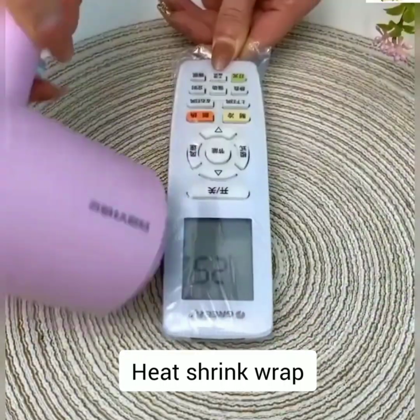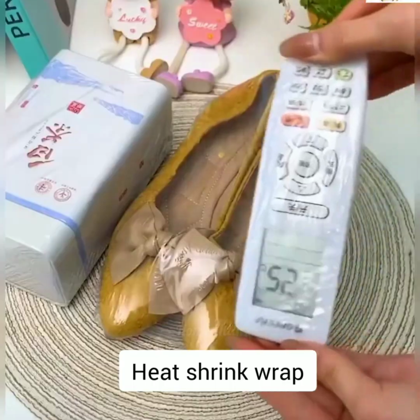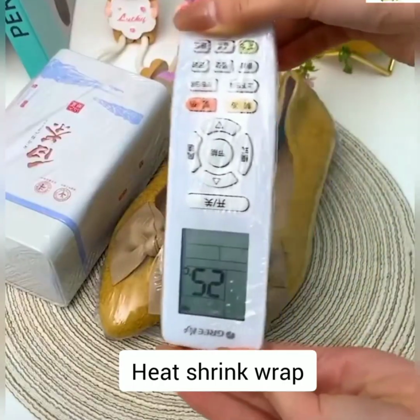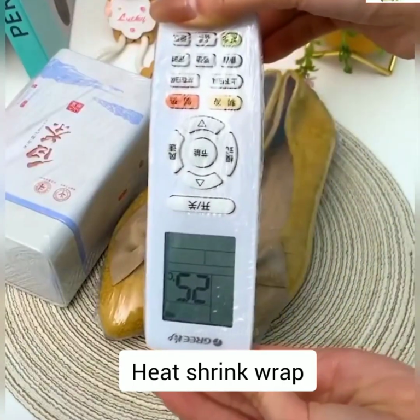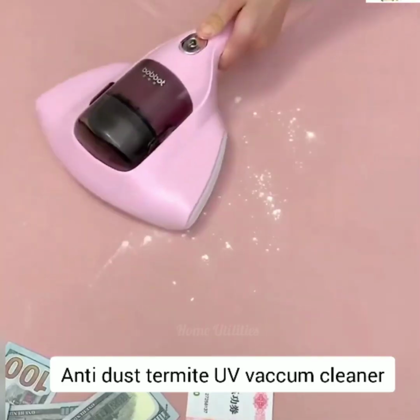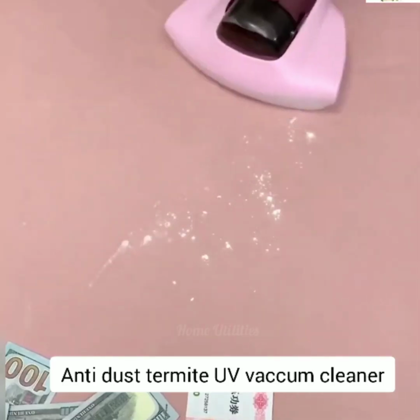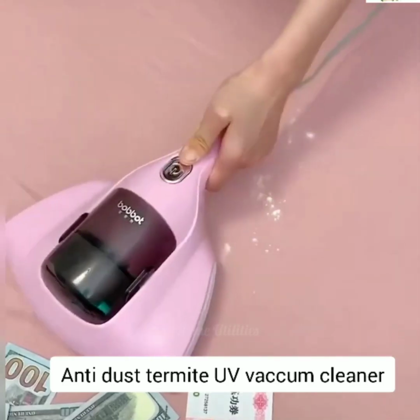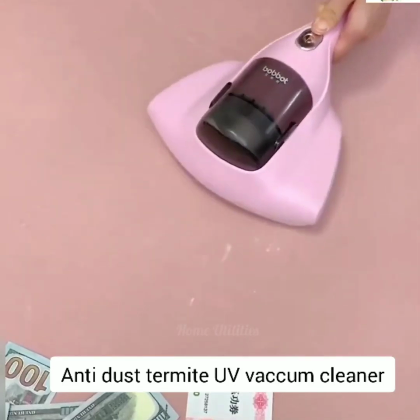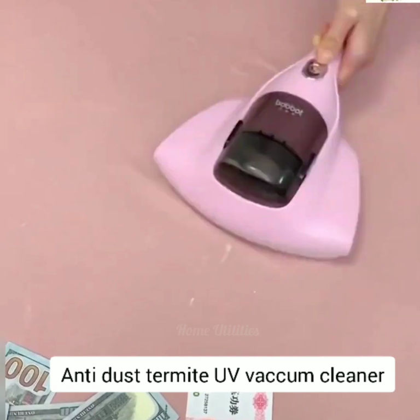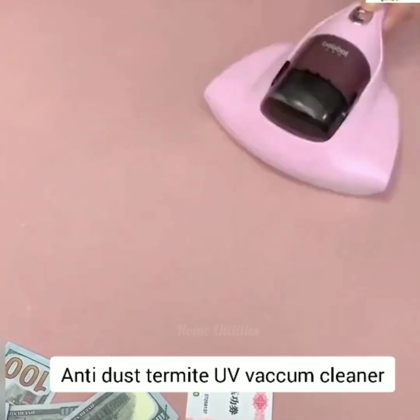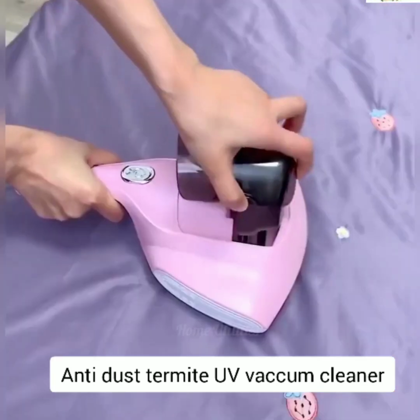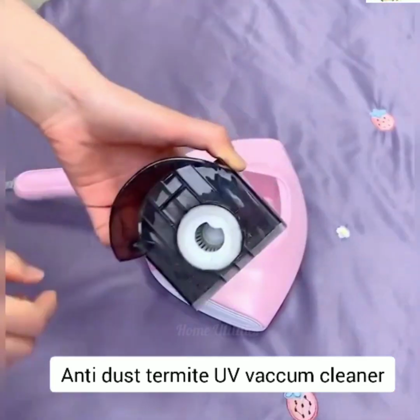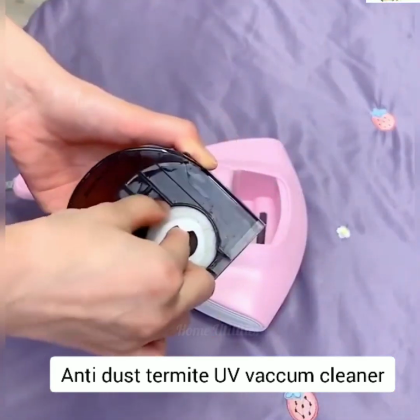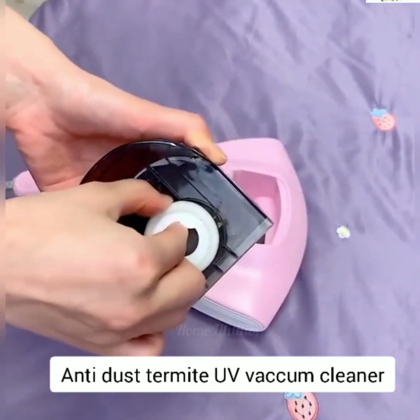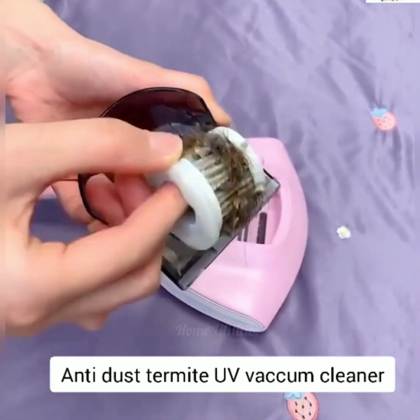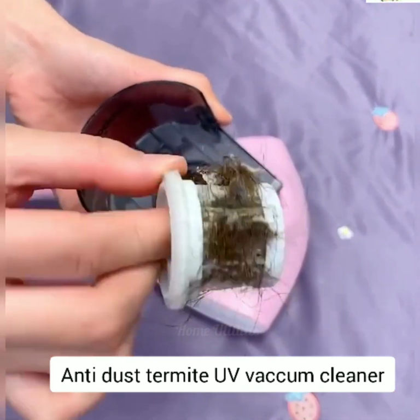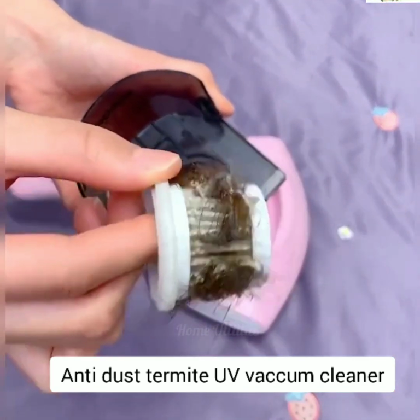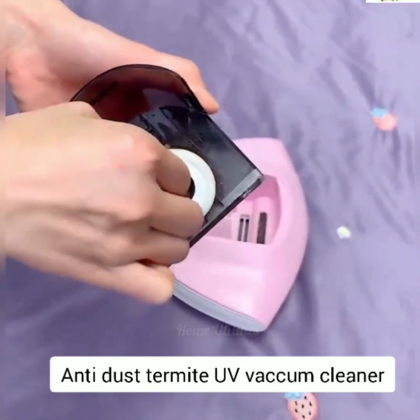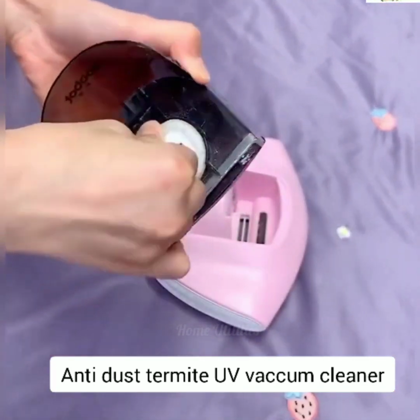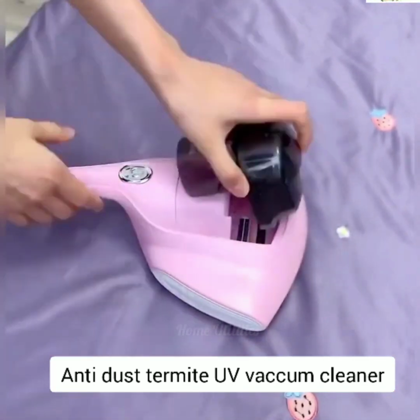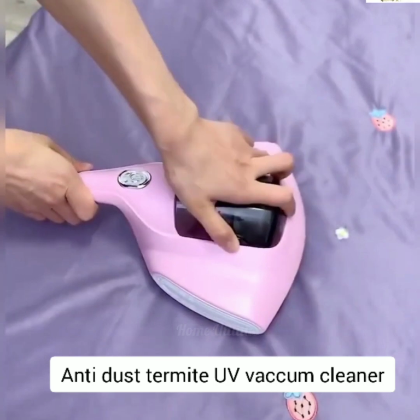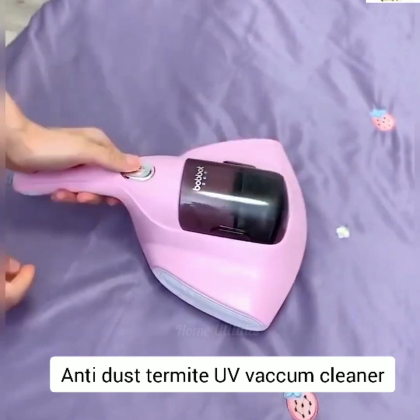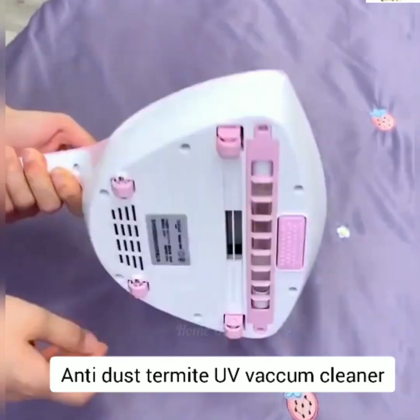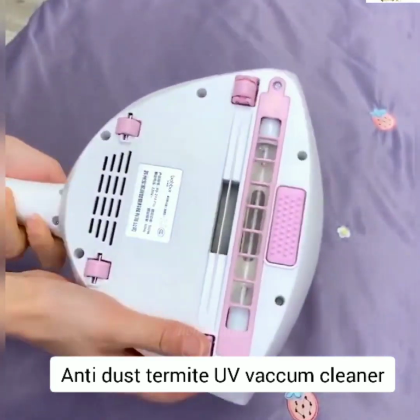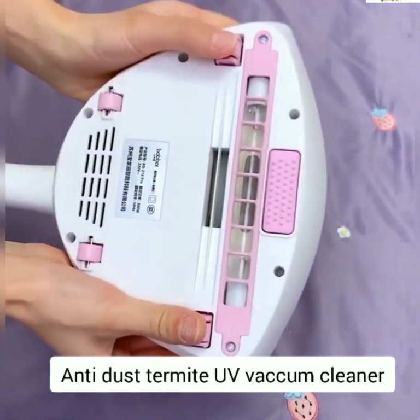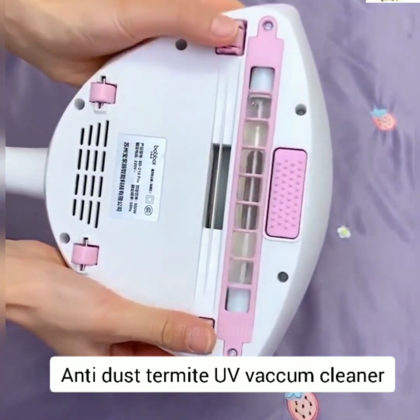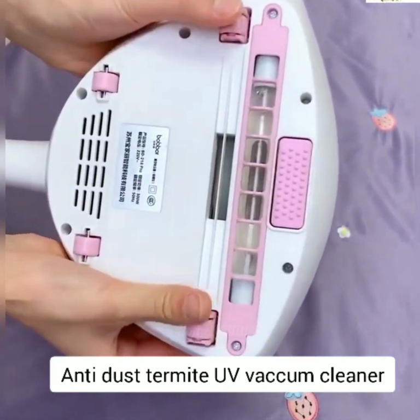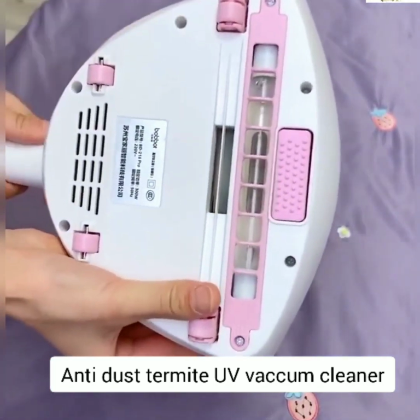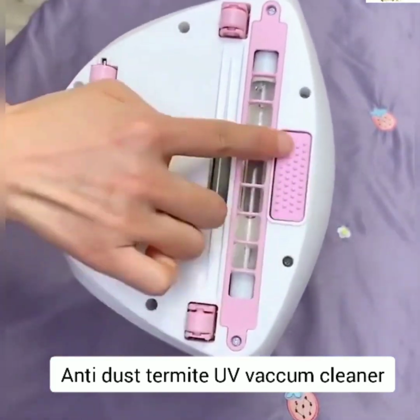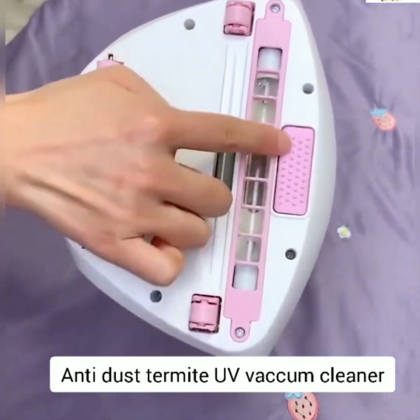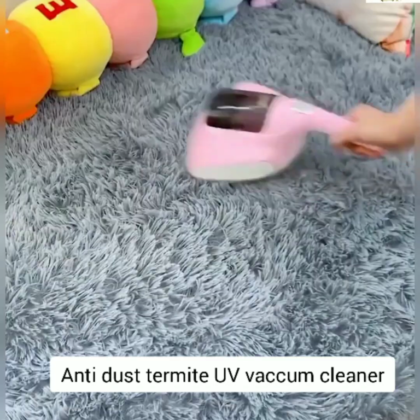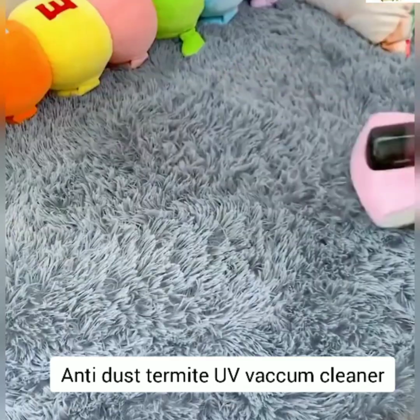Anti-dust UV vacuum cleaner. It quickly absorbs dust and inactivates all insects and mites with UV rays from the mattress, sofa, and cushions. Sucks all pet dander and allergens.